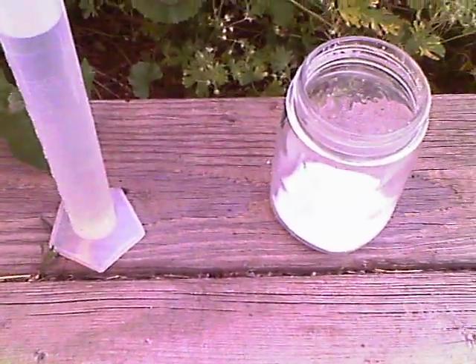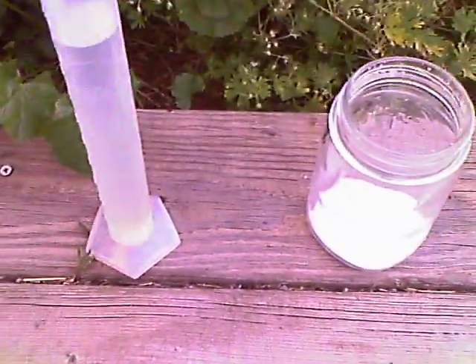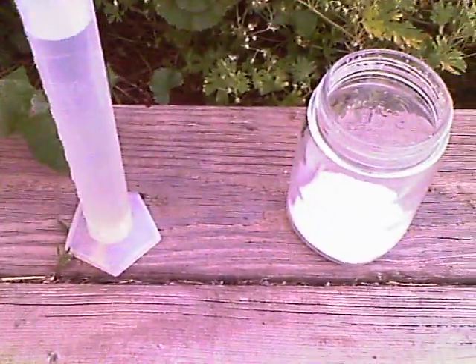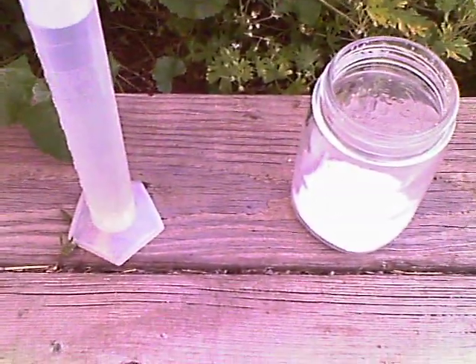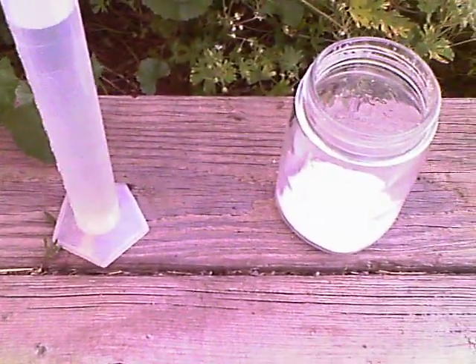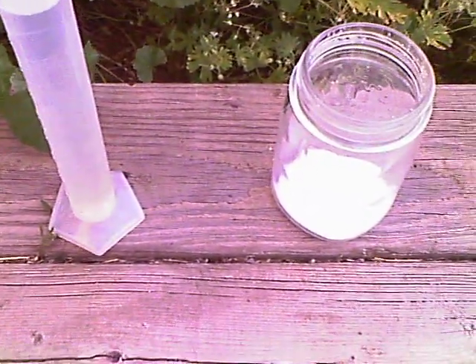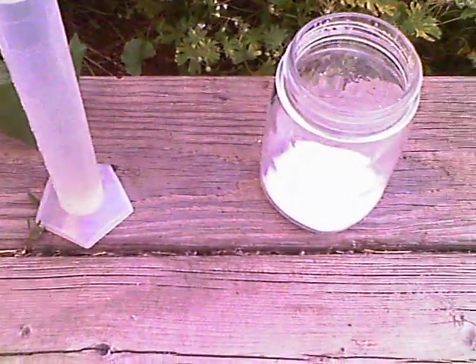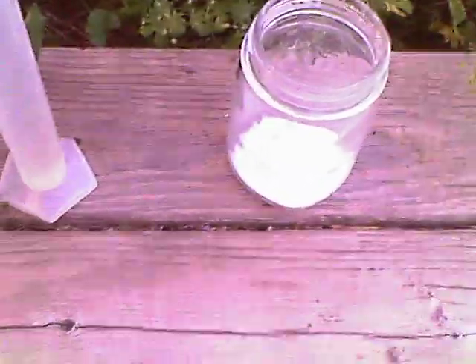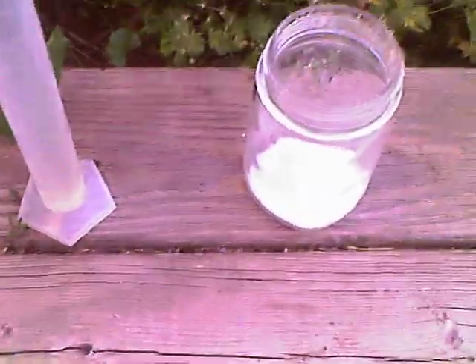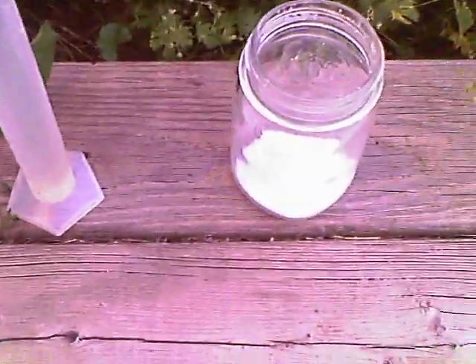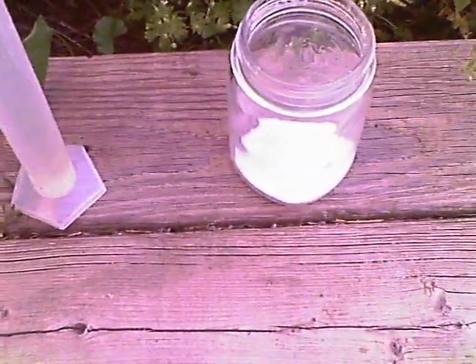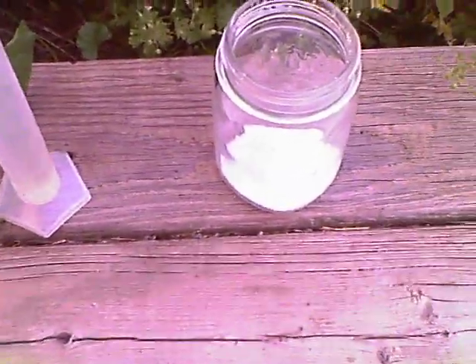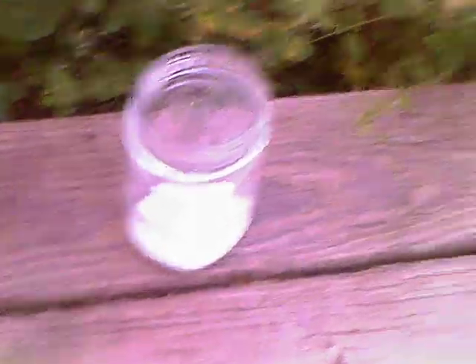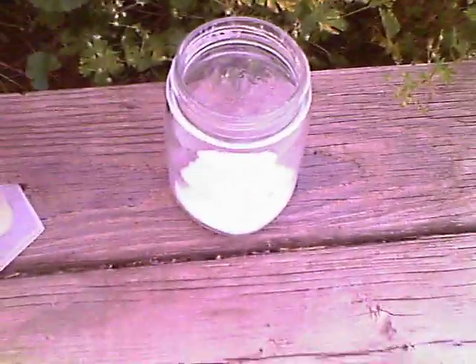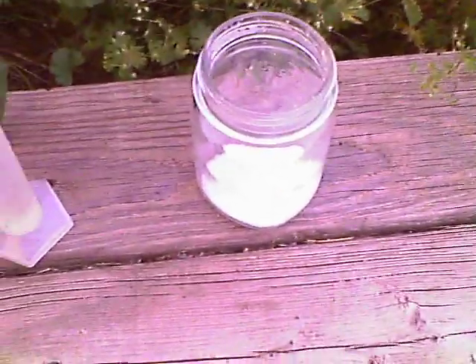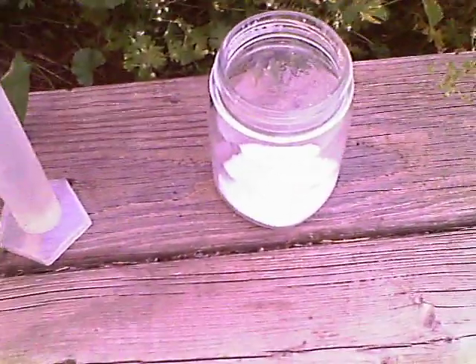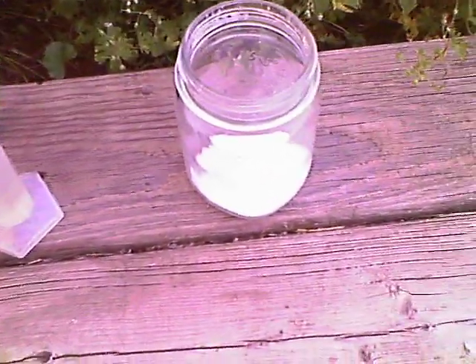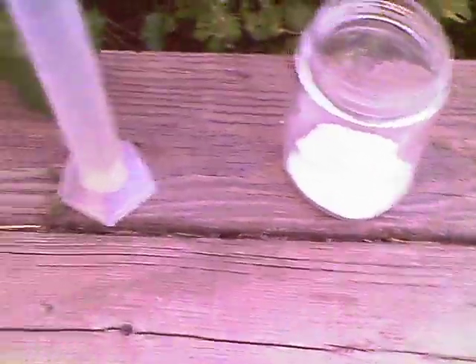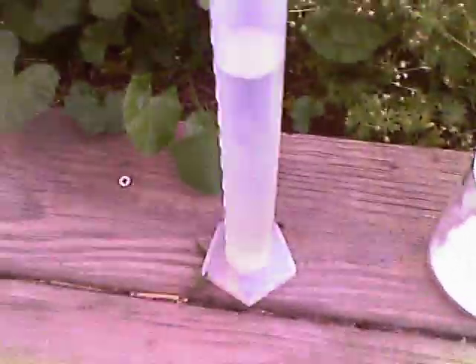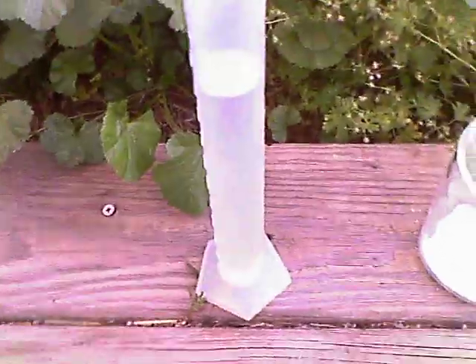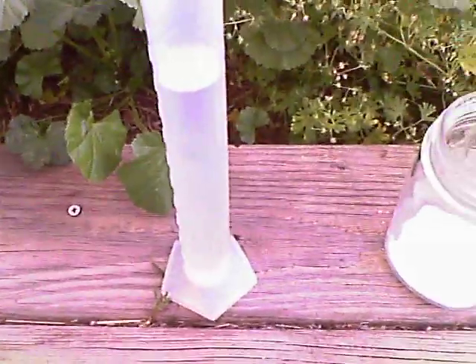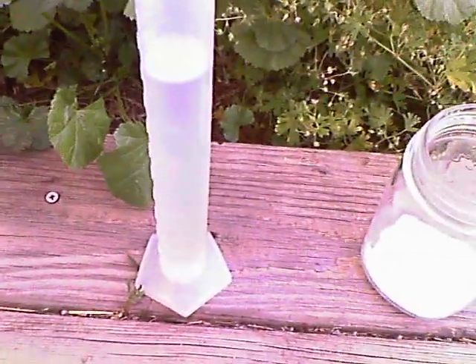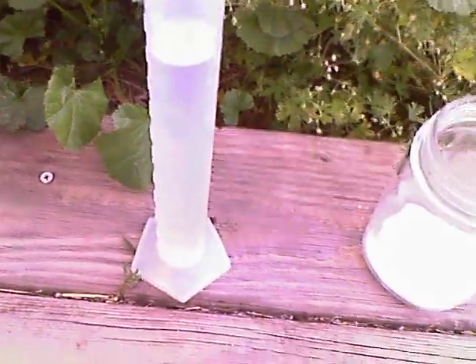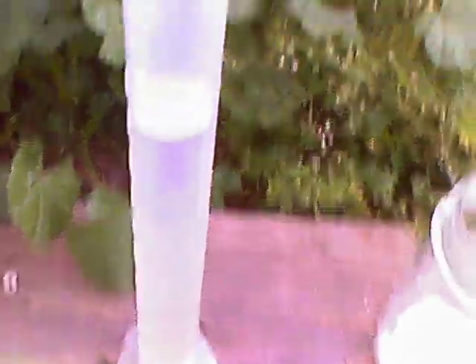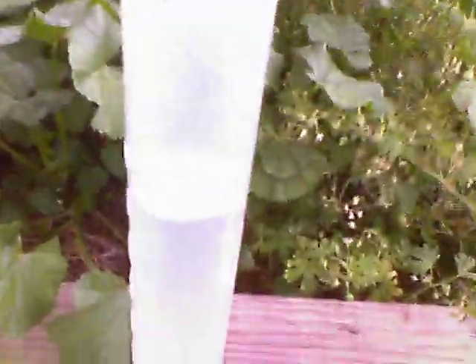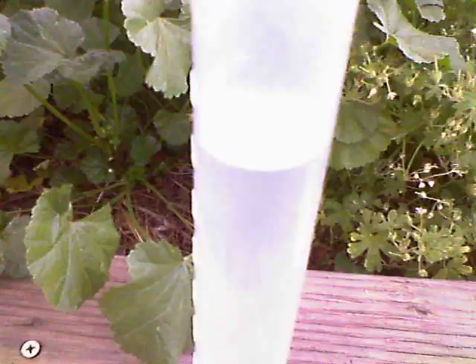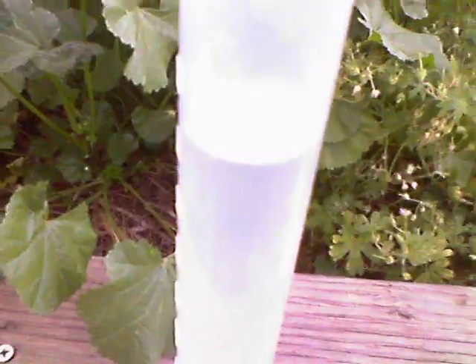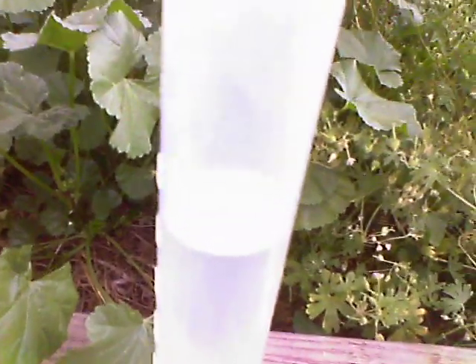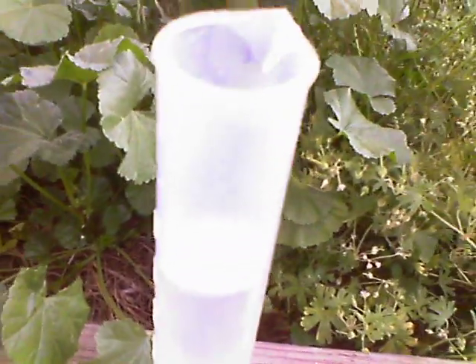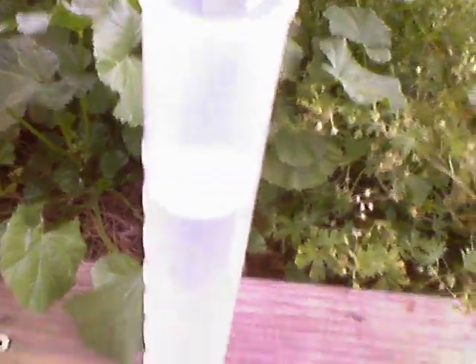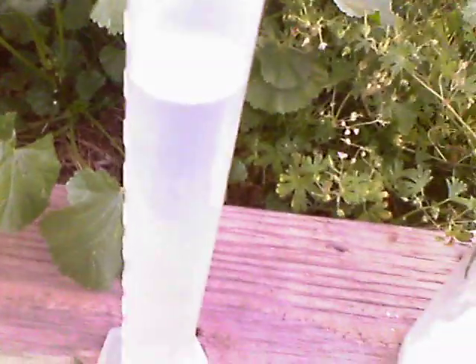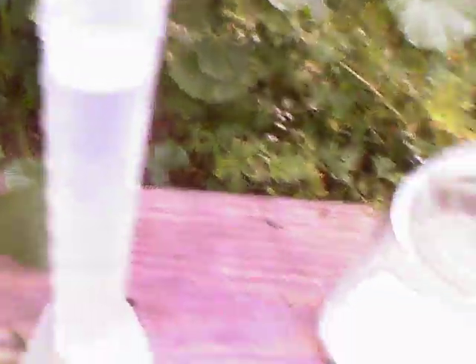Hello, welcome to 42SuperNerd. Today we'll be making magnesium chloride and sodium sulfate. And here we have 100 milliliters of Epsom salt solution.